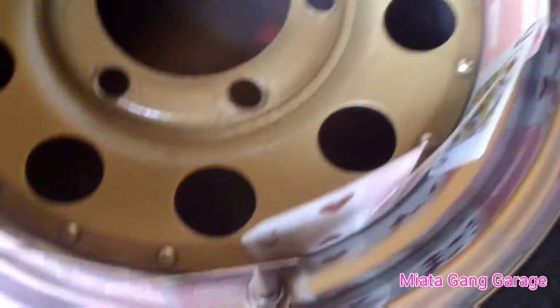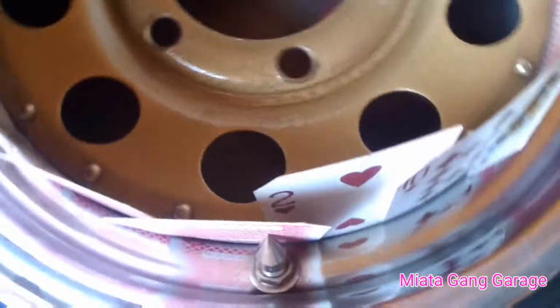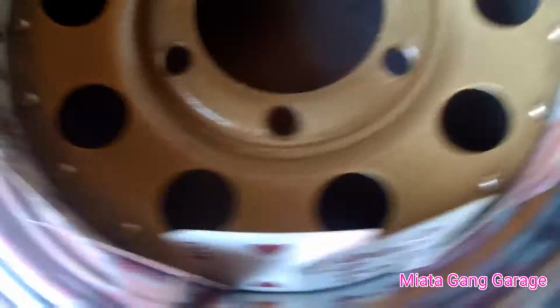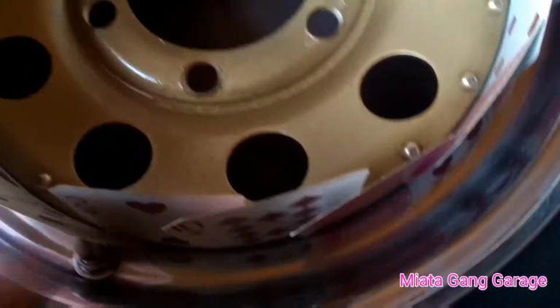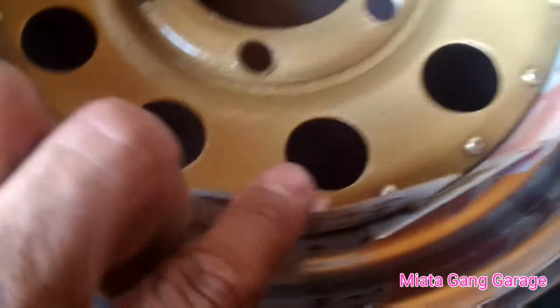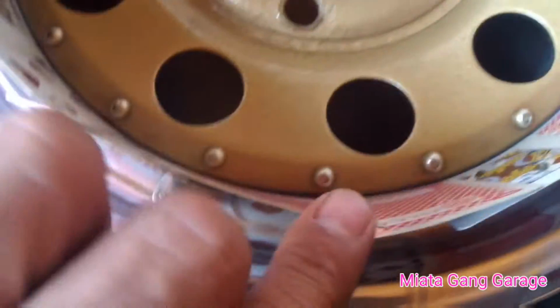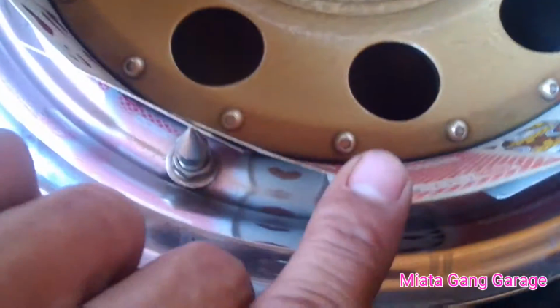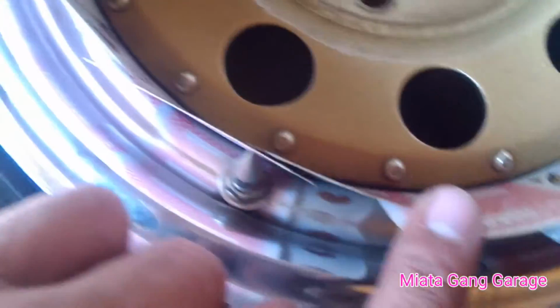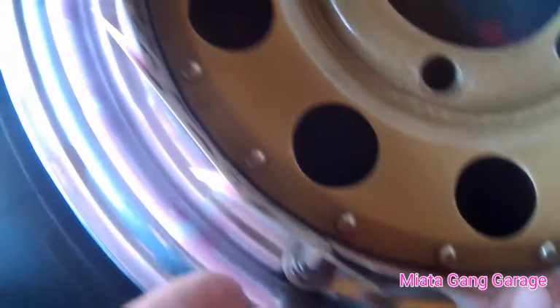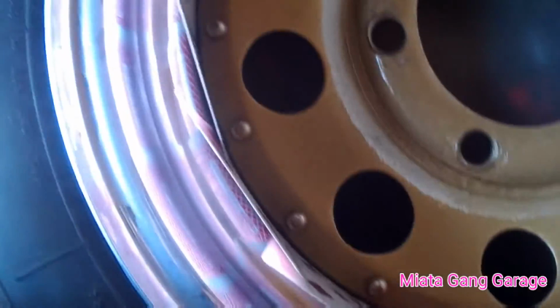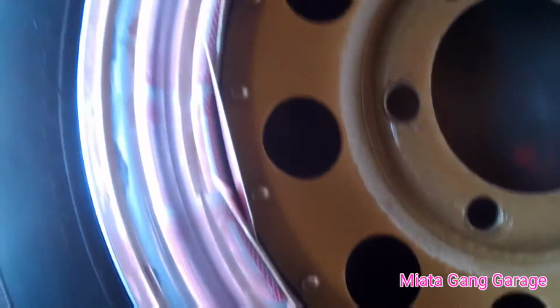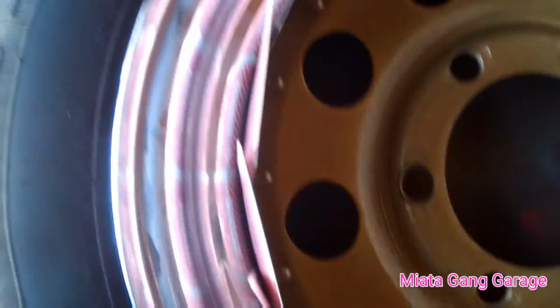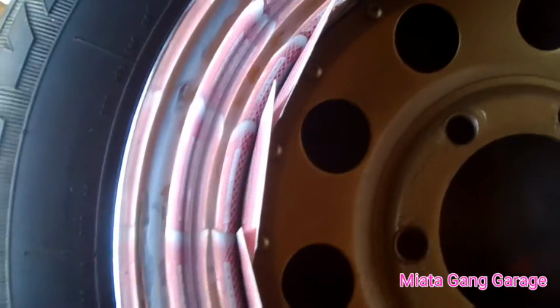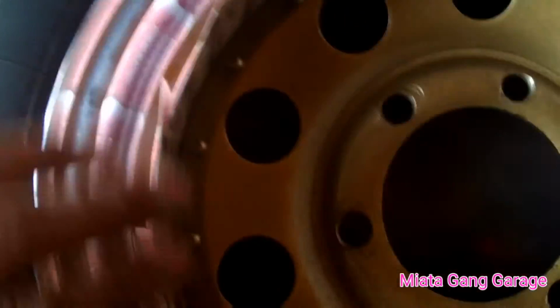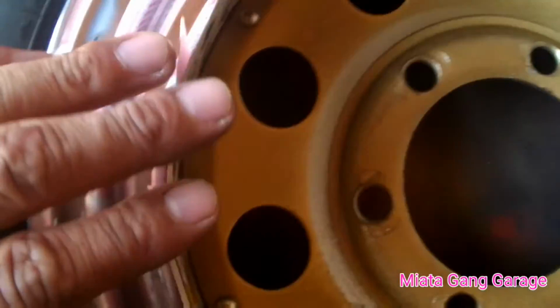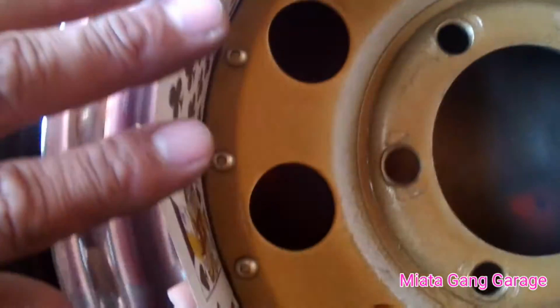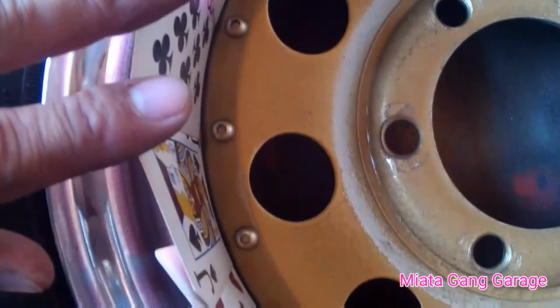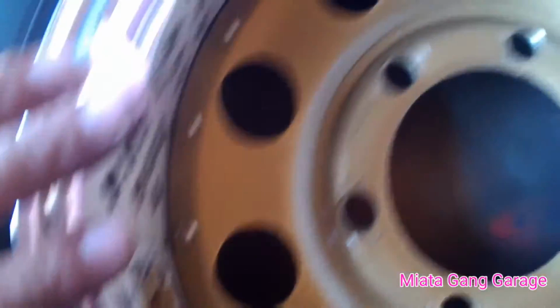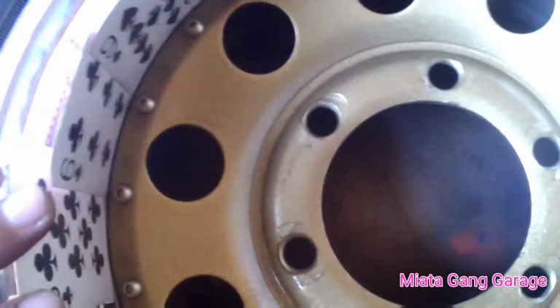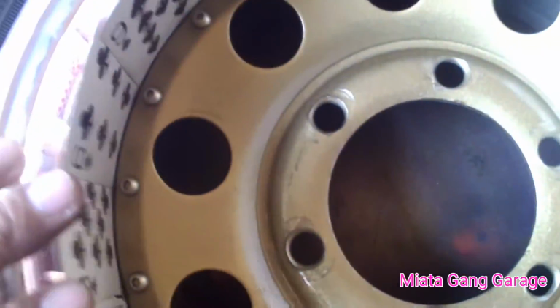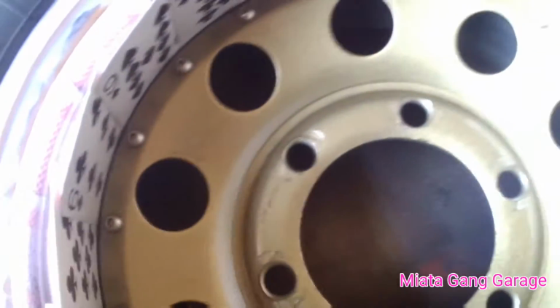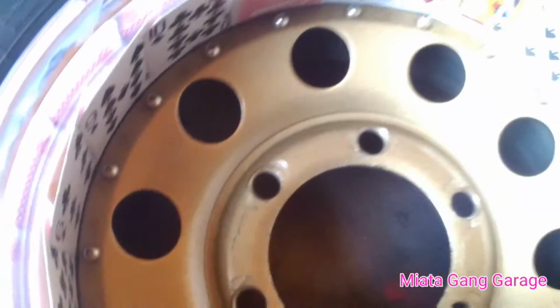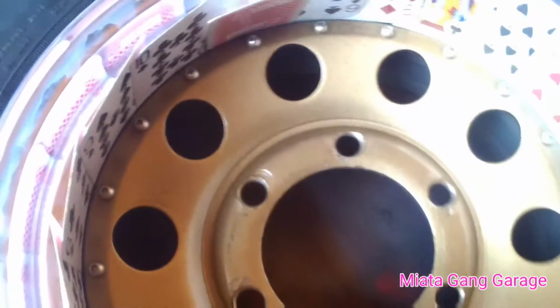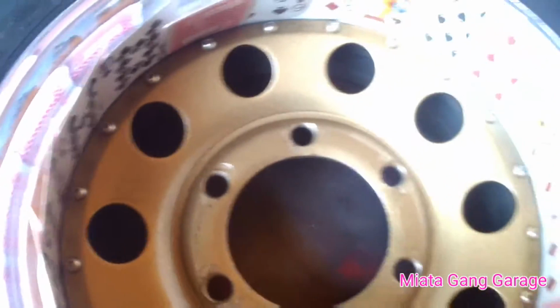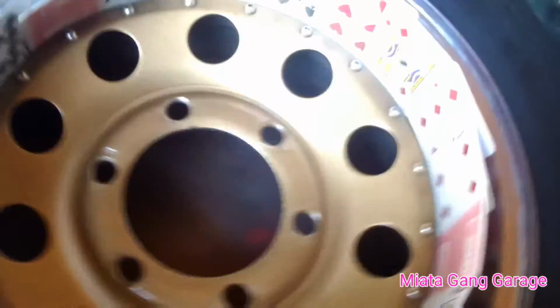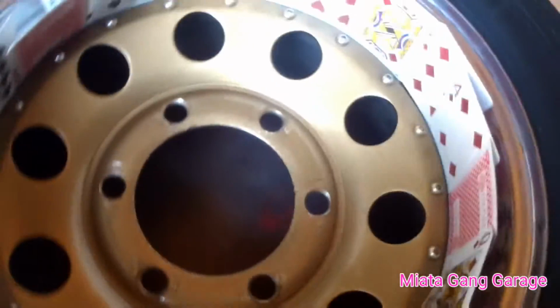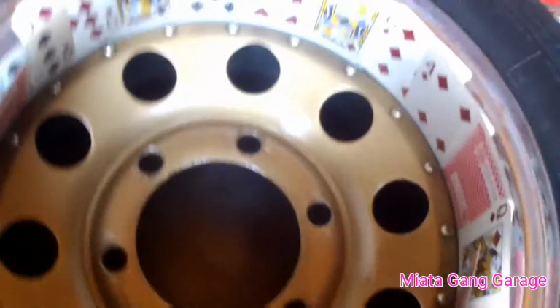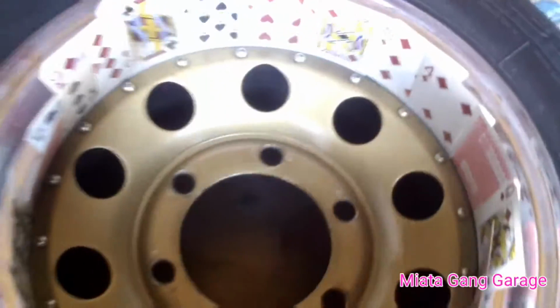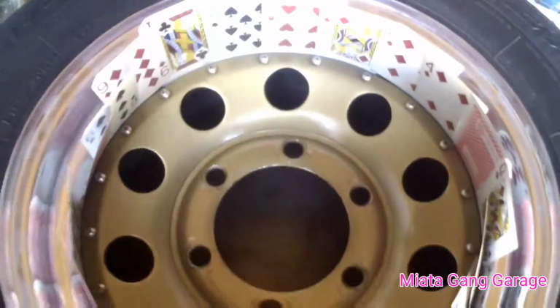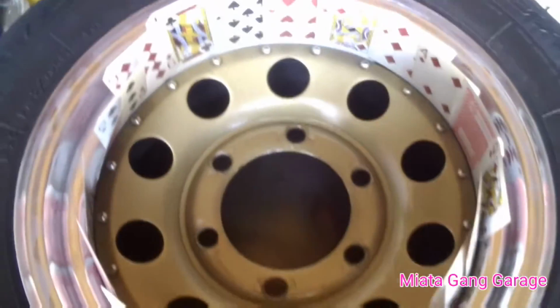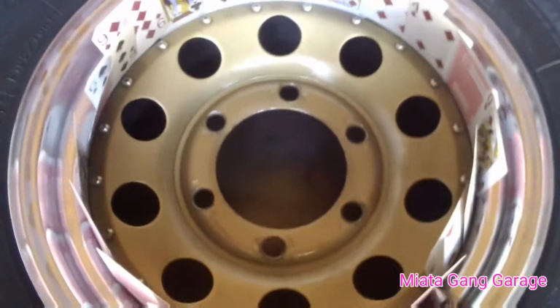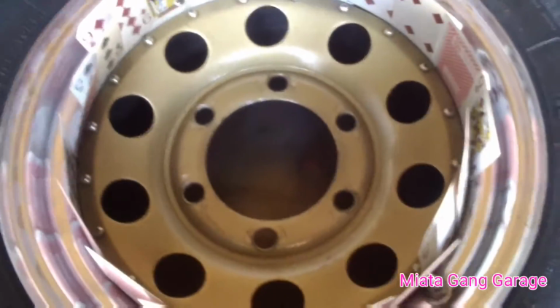This is going to be pretty badass. Look at how it looks right now — wait till it finishes, this is going to look awesome on the truck.